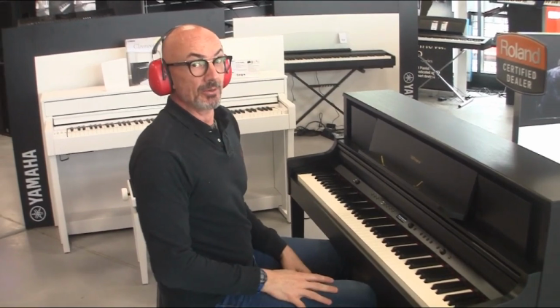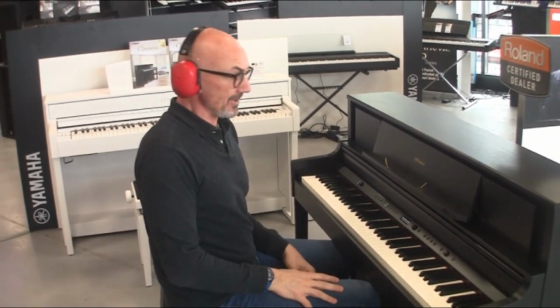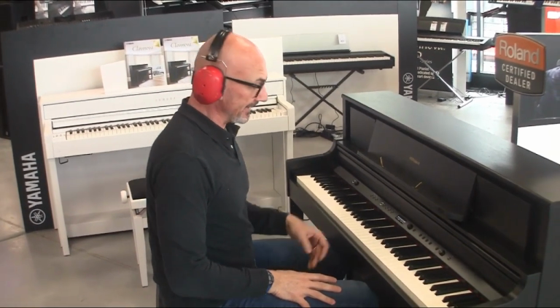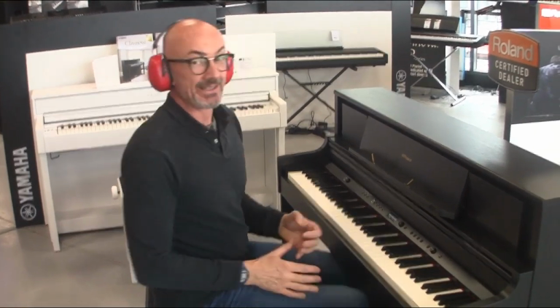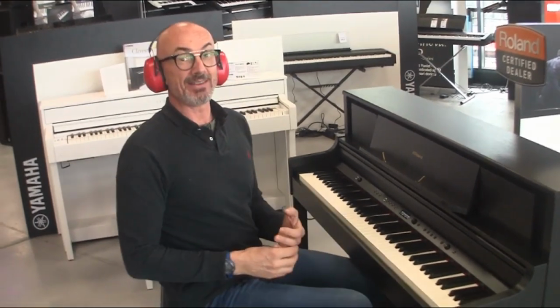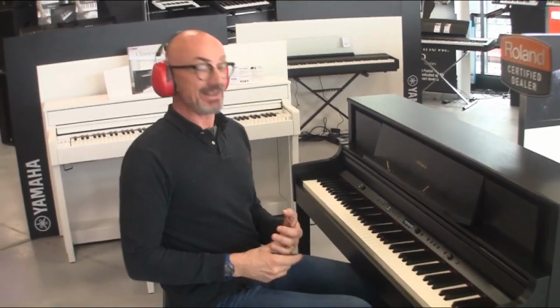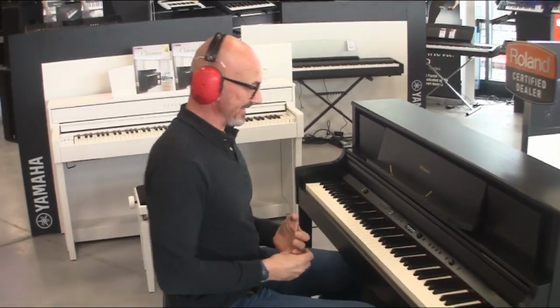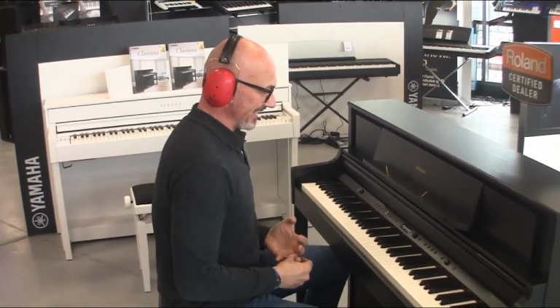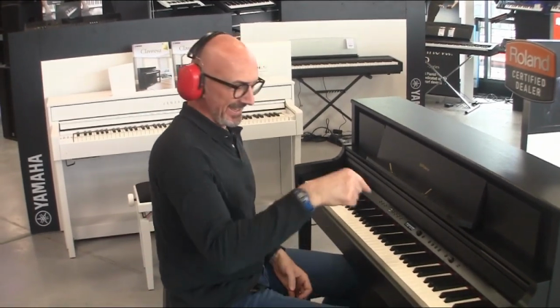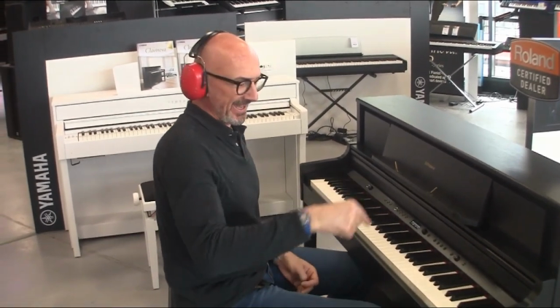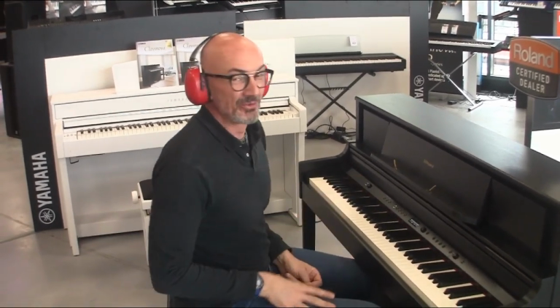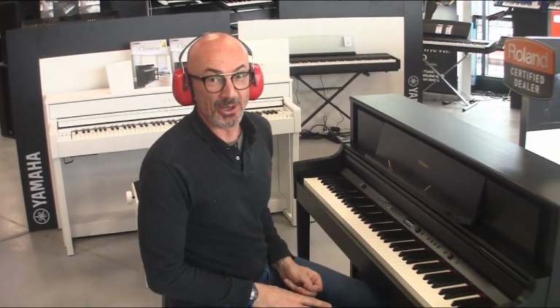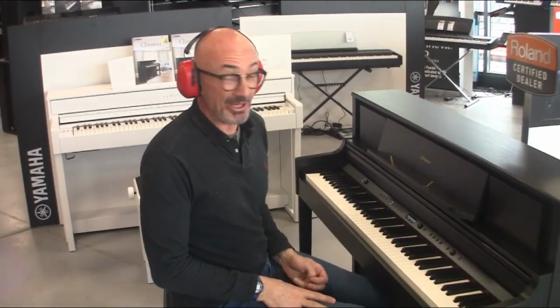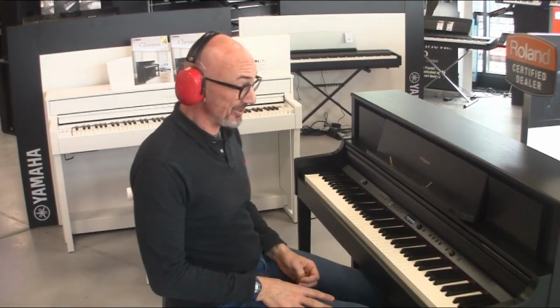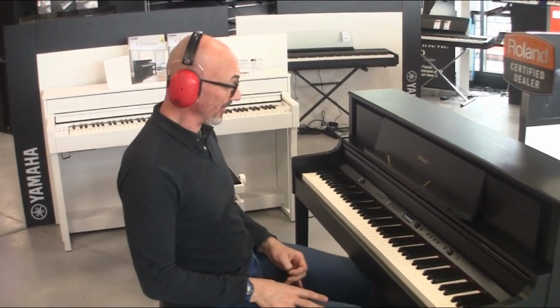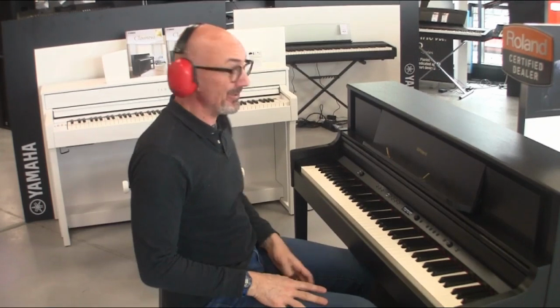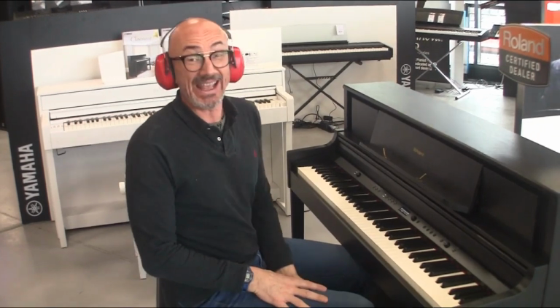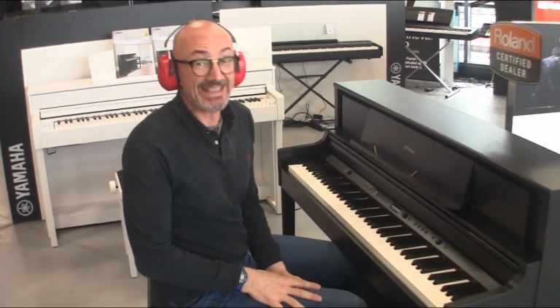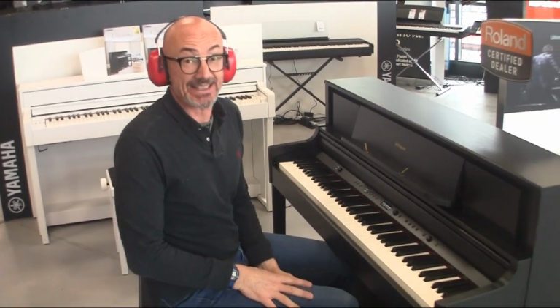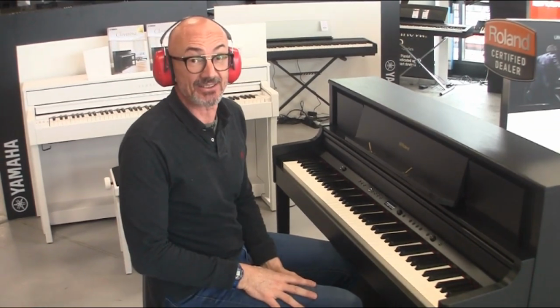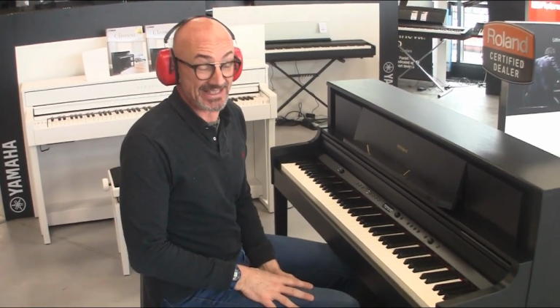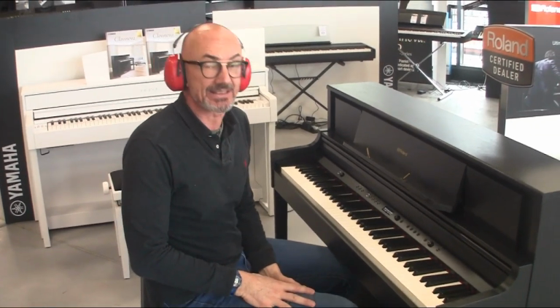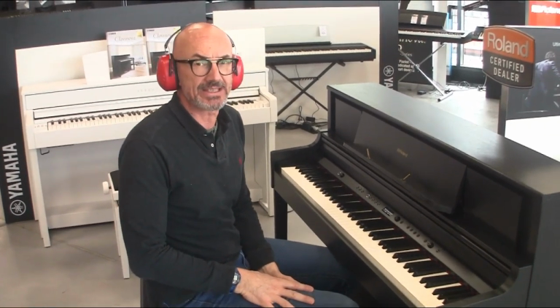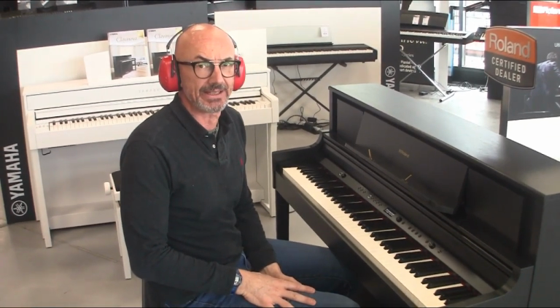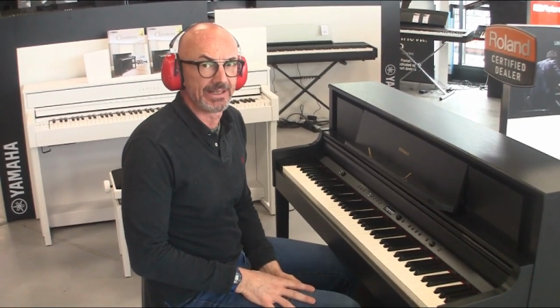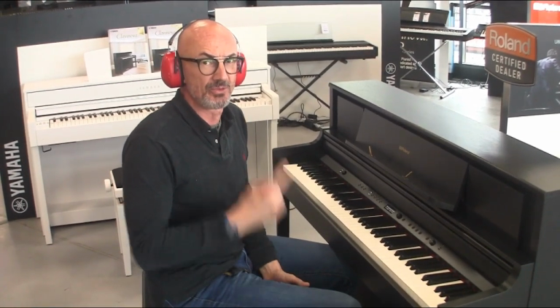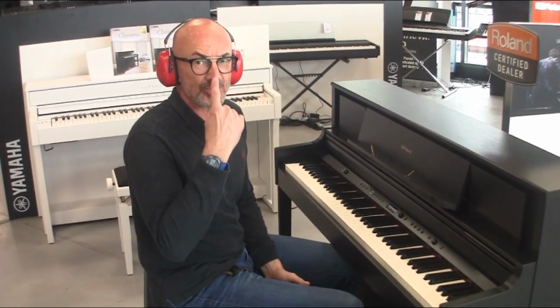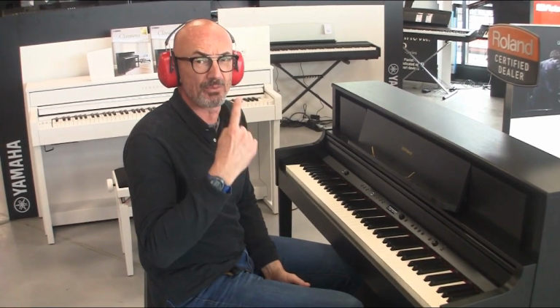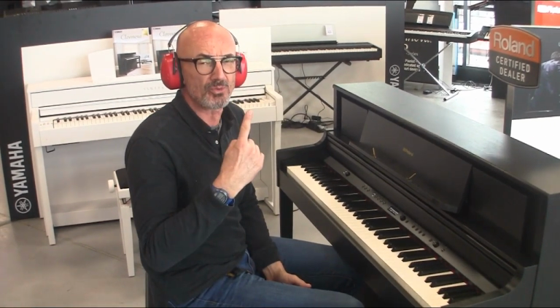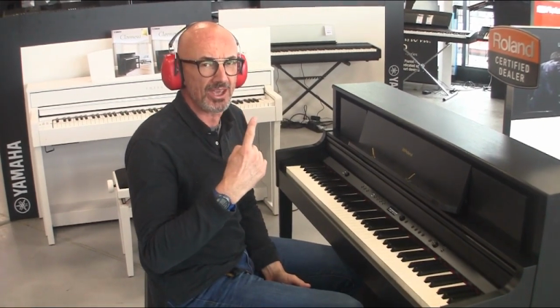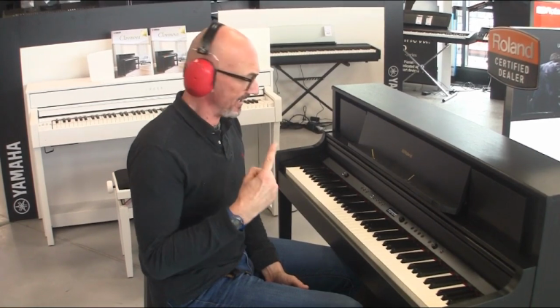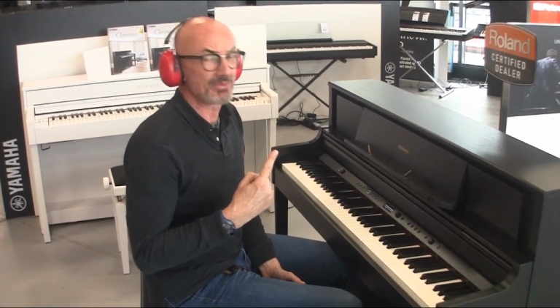Bonjour ! Ça va bien ? Le nouveau modèle de chez Roland, le E-LX705, c'est pas facile à dire. En plus je suis un peu enrhumé, excusez-moi.